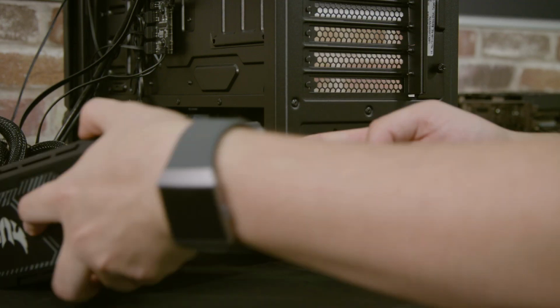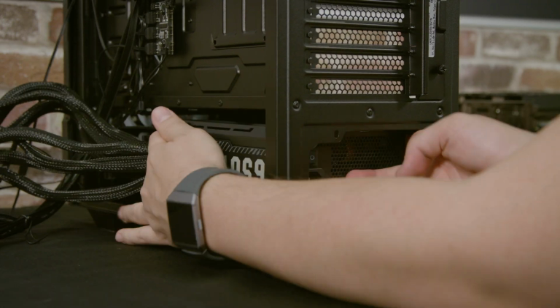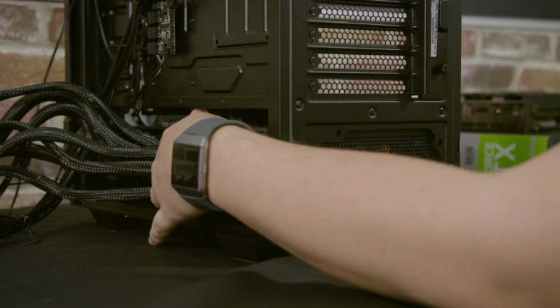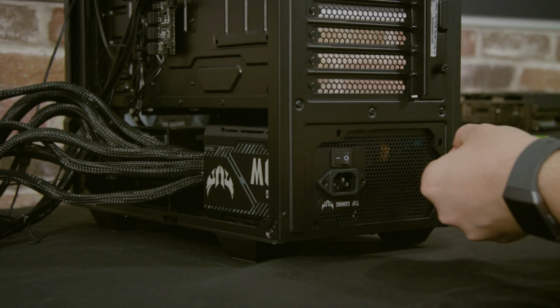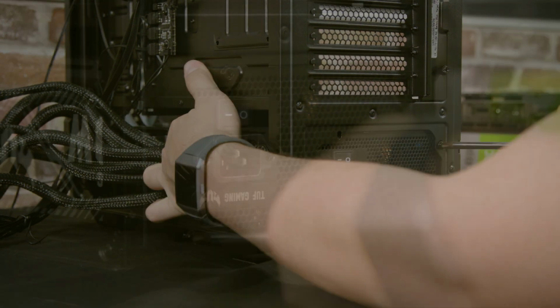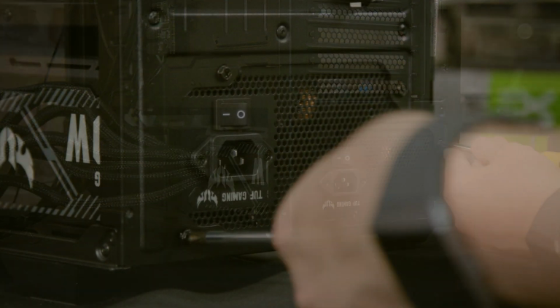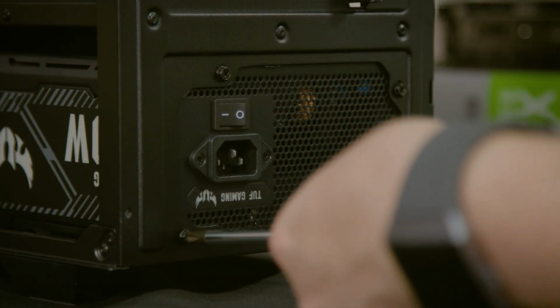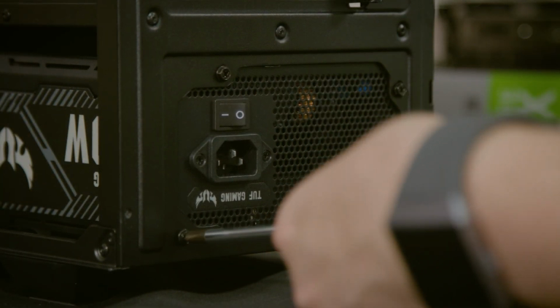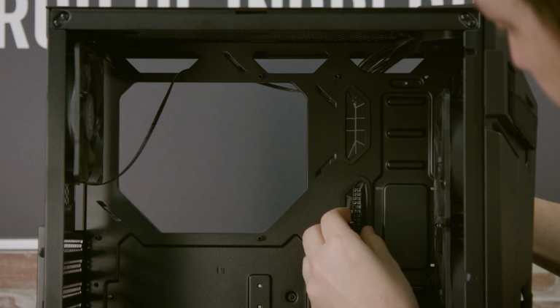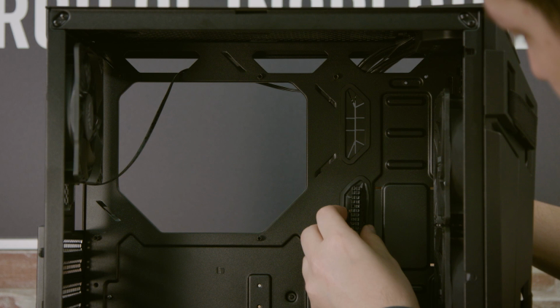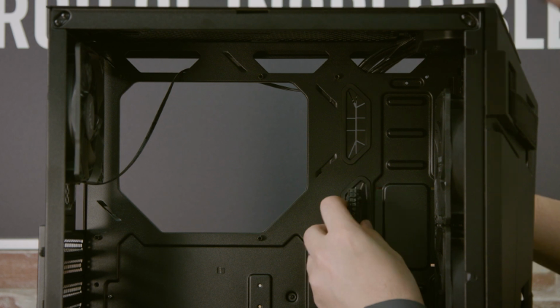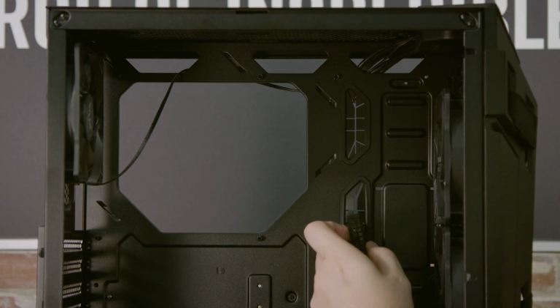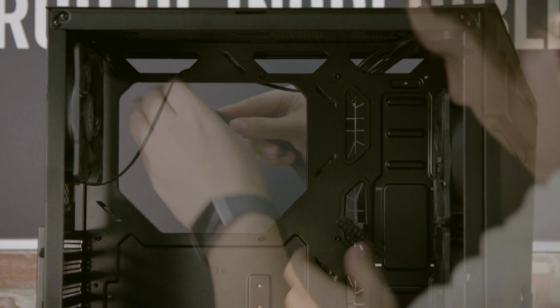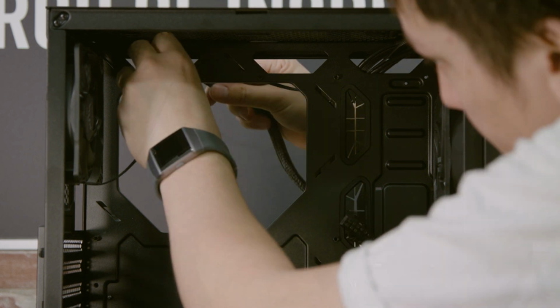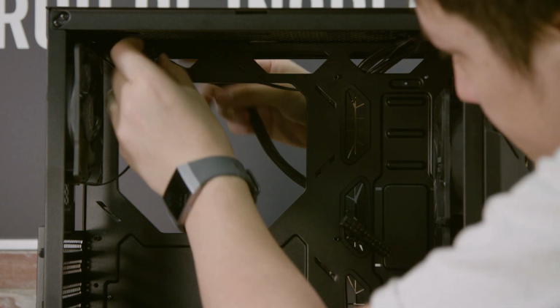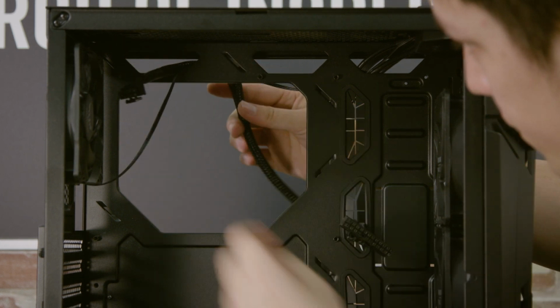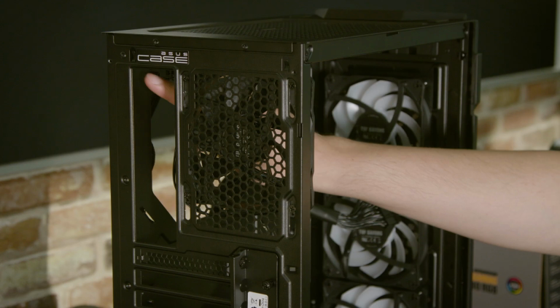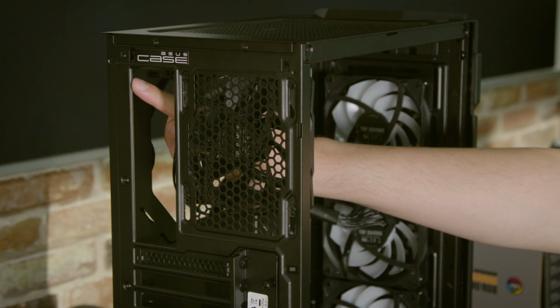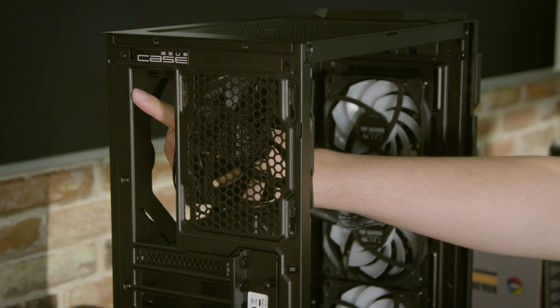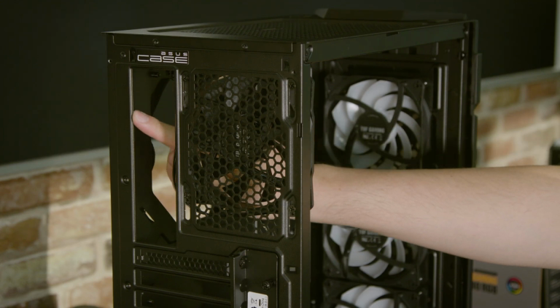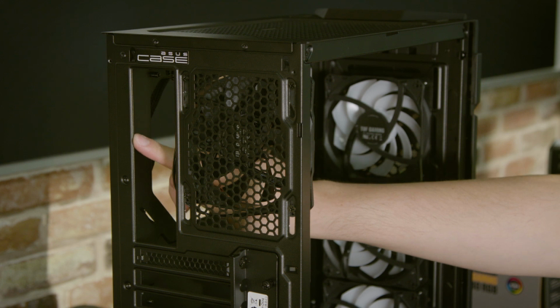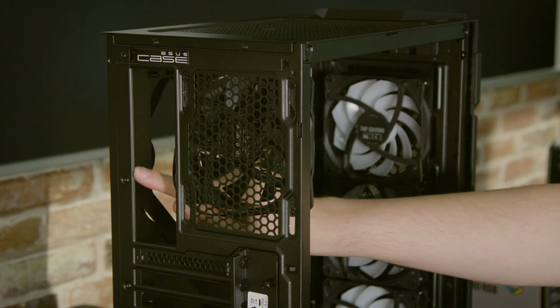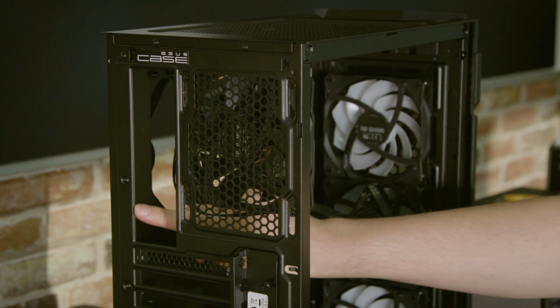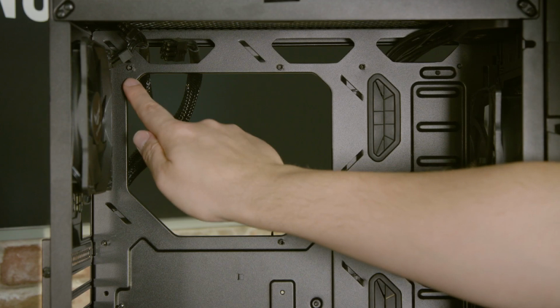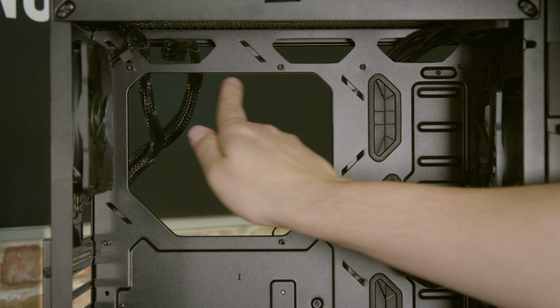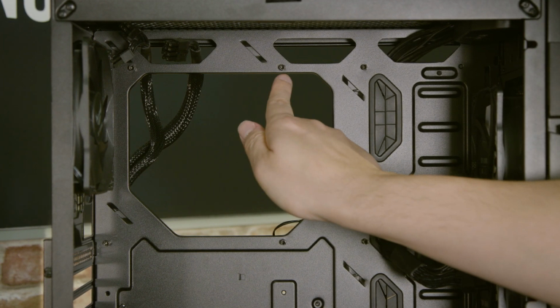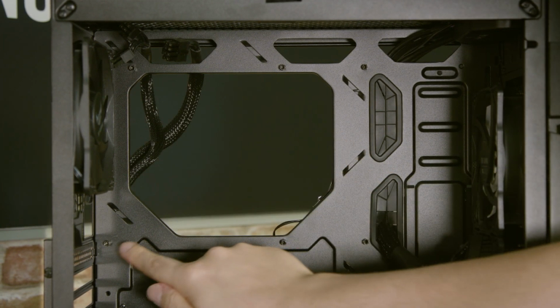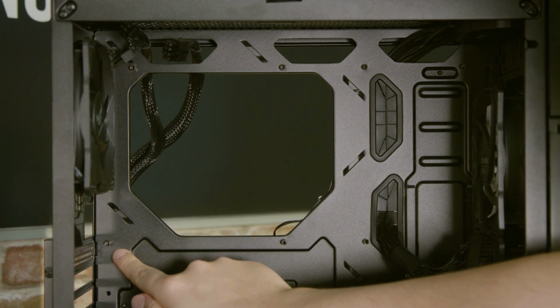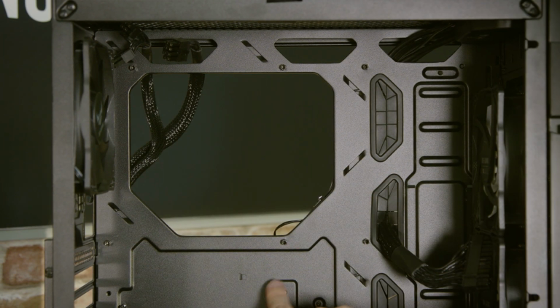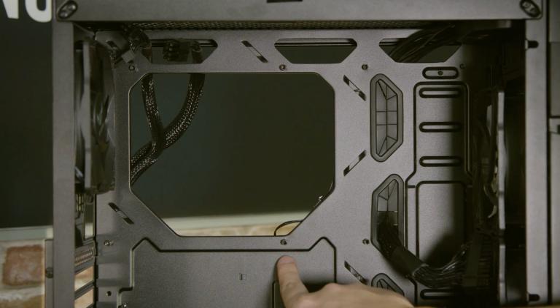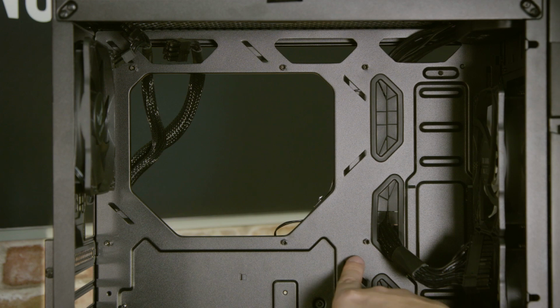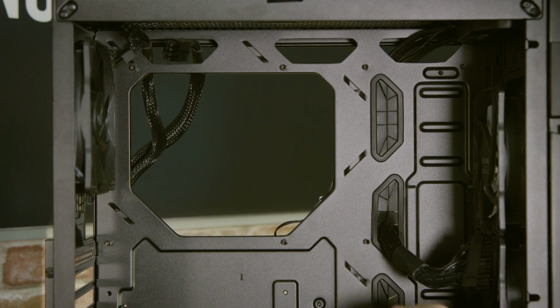To prepare your case and PSU for your build, install the PSU, and you can even pre-route the CPU and motherboard cables to save some effort. If your motherboard has an I.O. shield, install it now, and make sure the motherboard's standing screws are in the appropriate location for your motherboard's size.